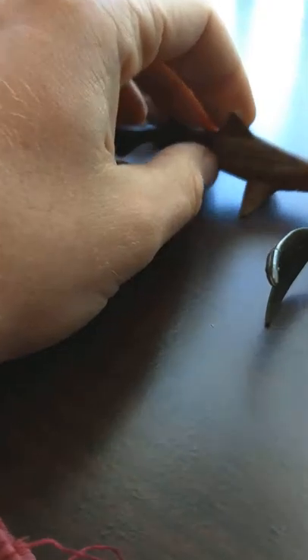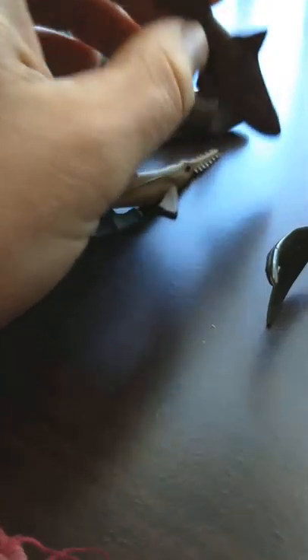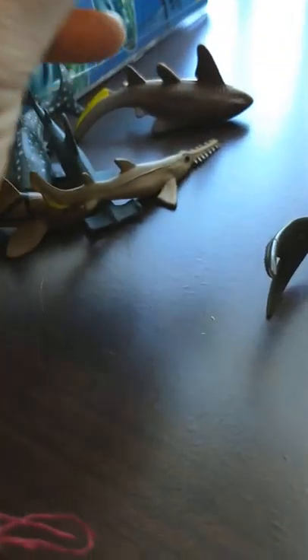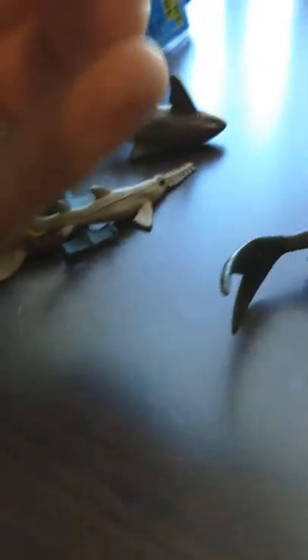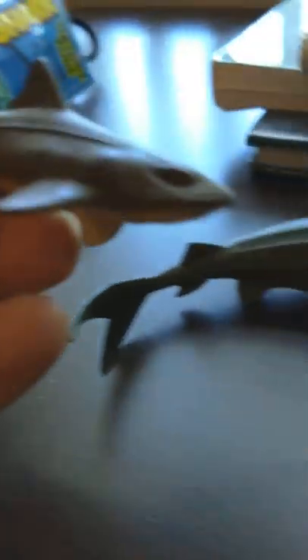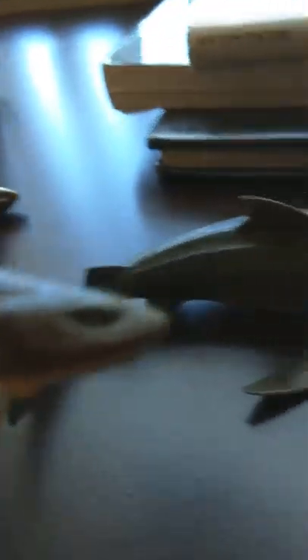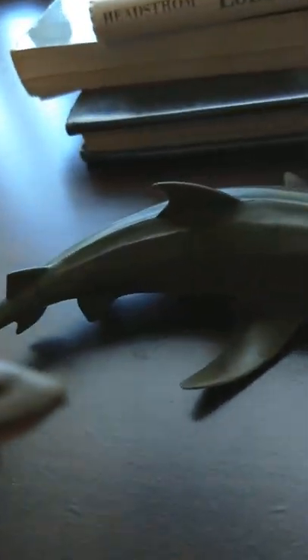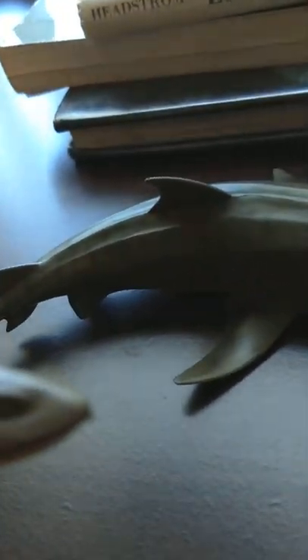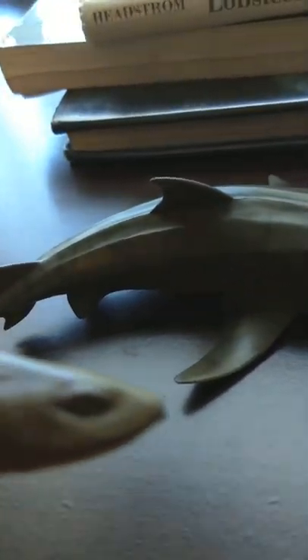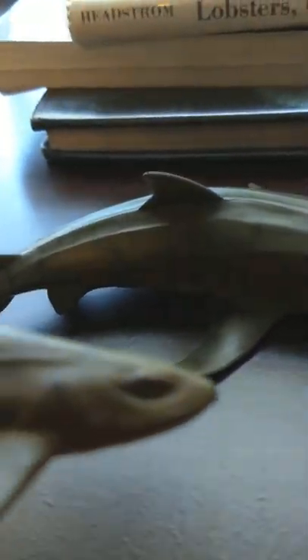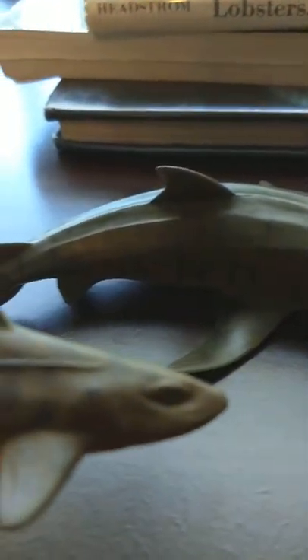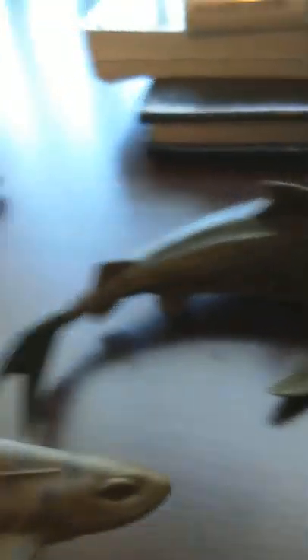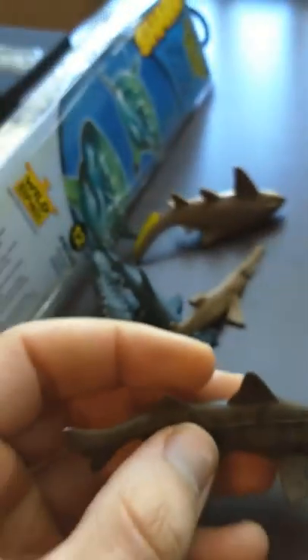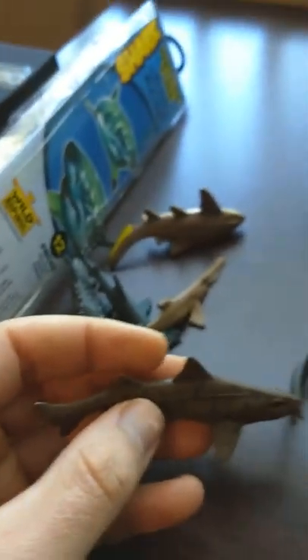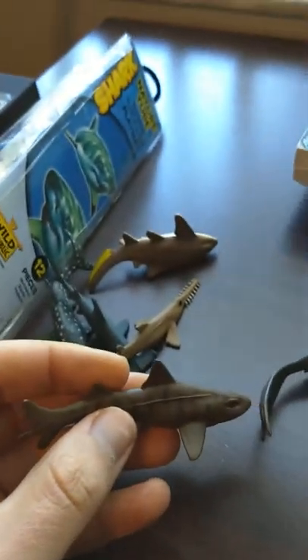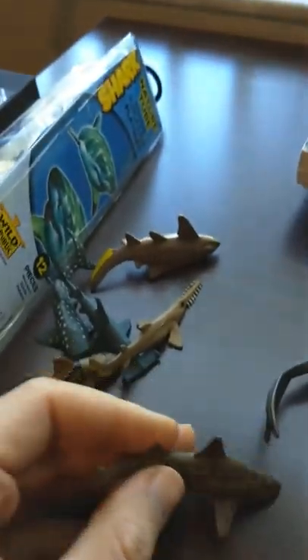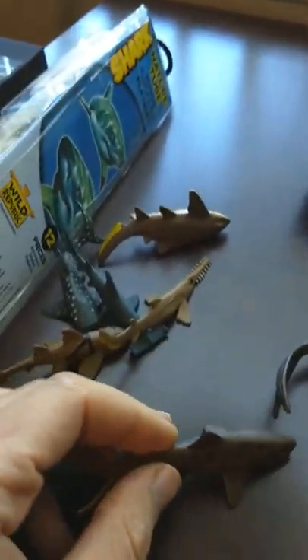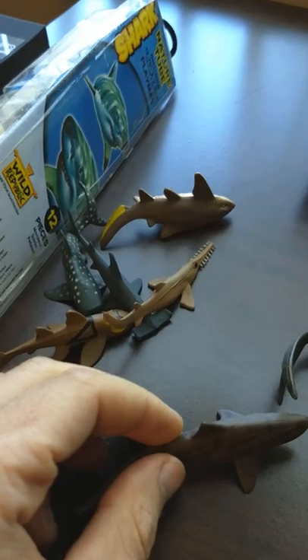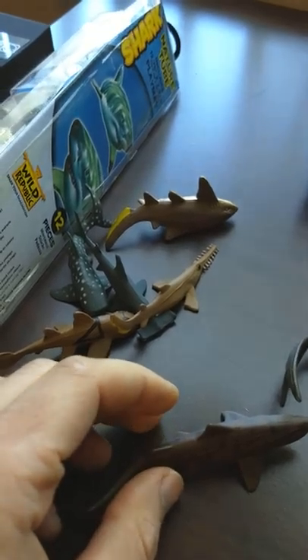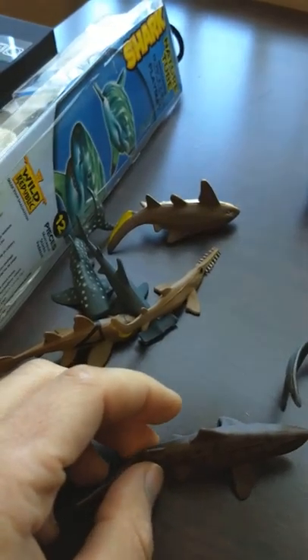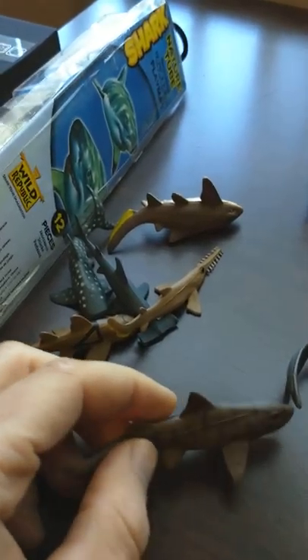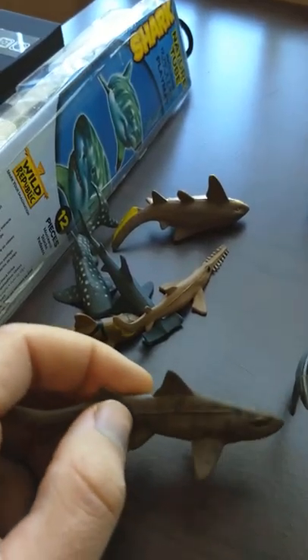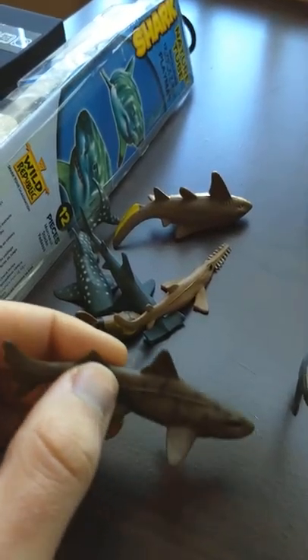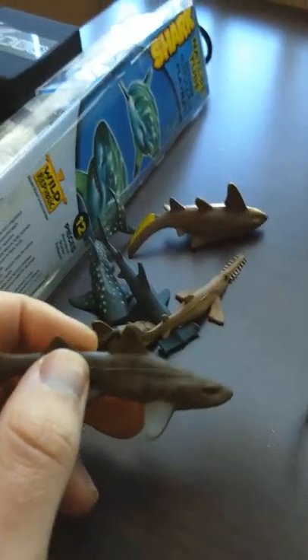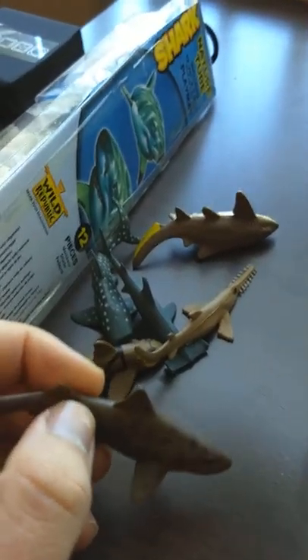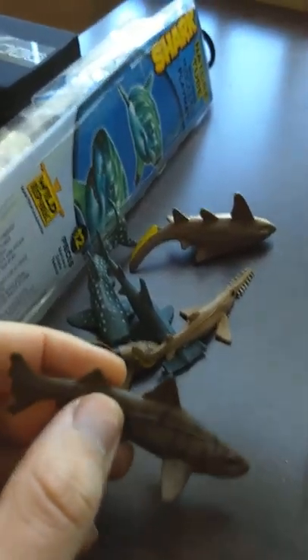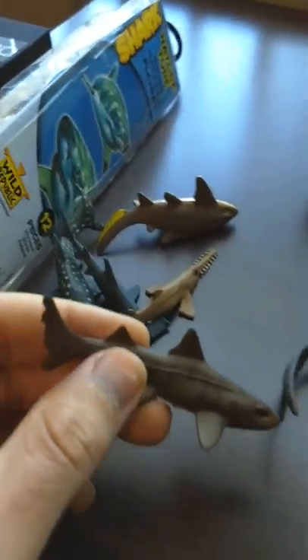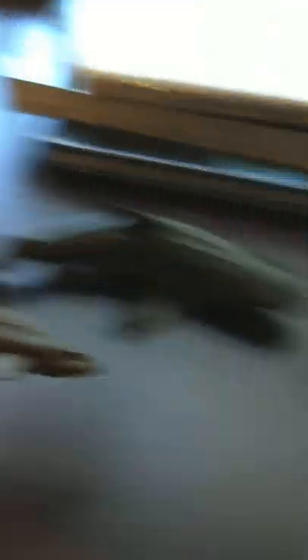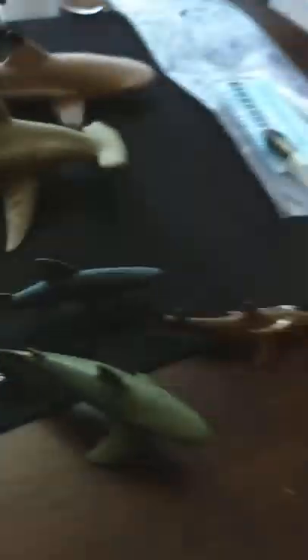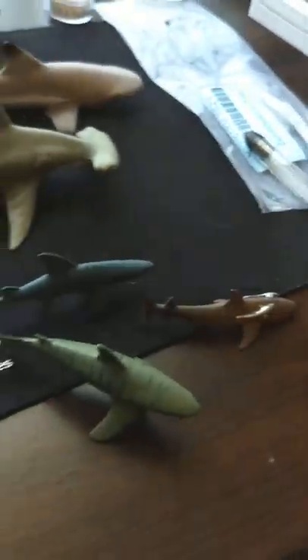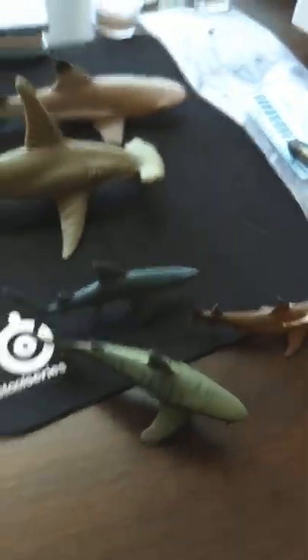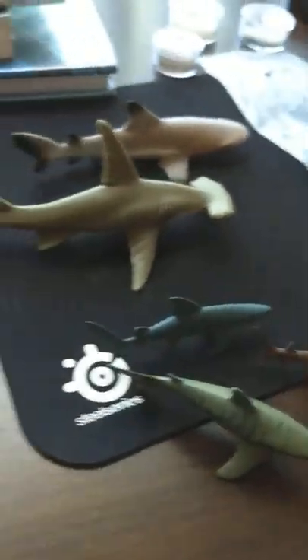On with more sharks. Overall, there are some that are better than others — I guess more accurate — but they're all really good in my opinion.